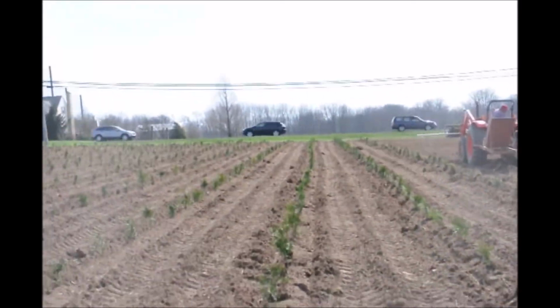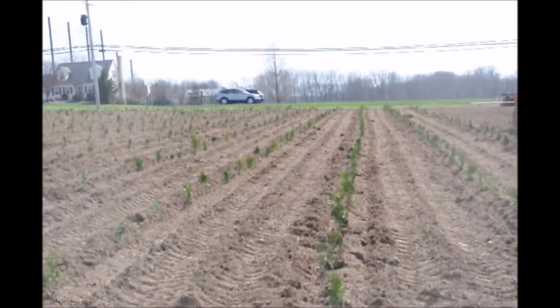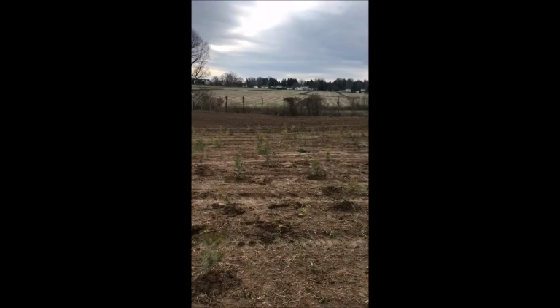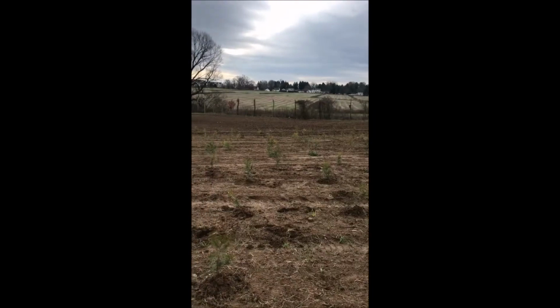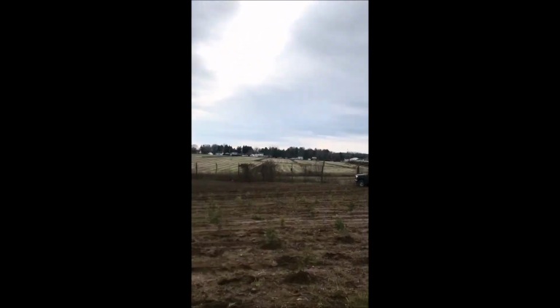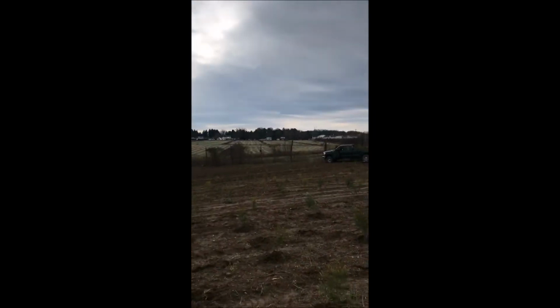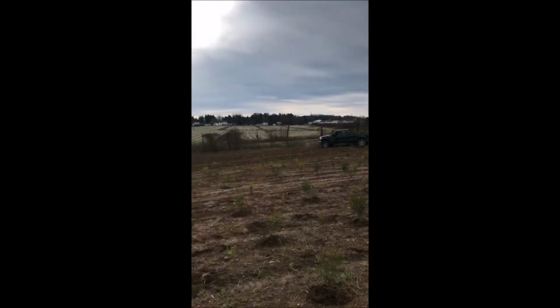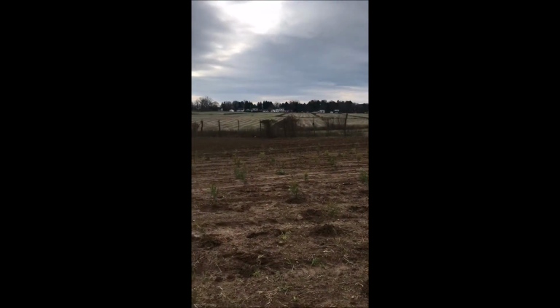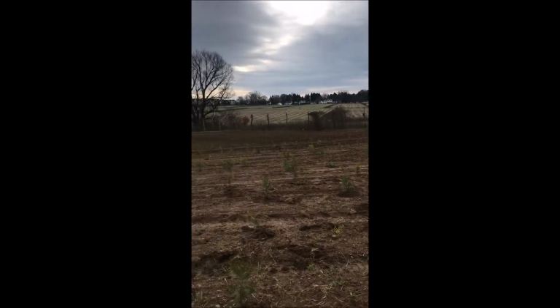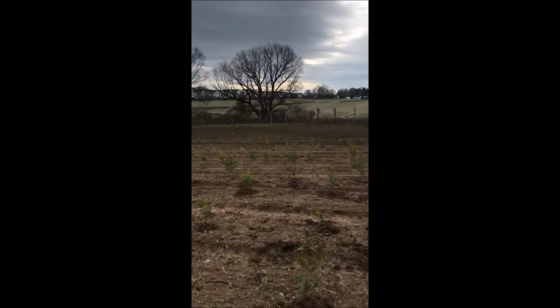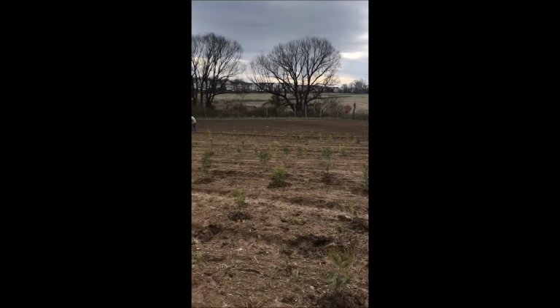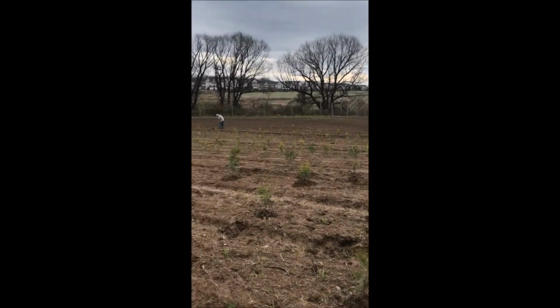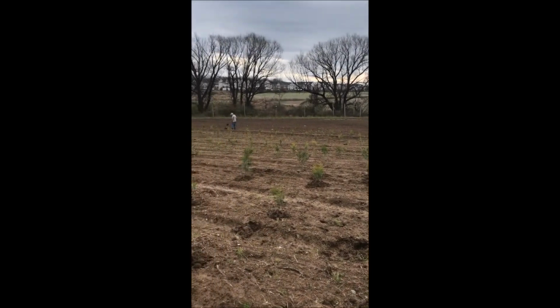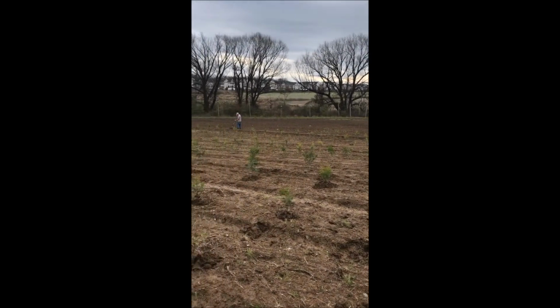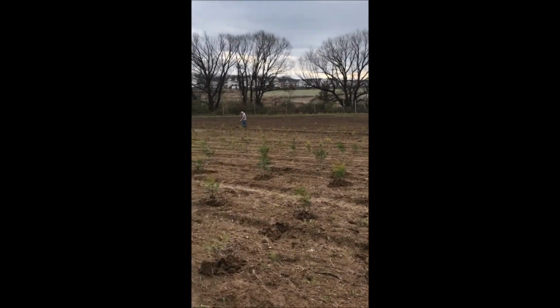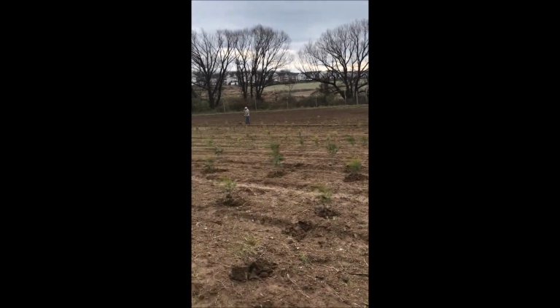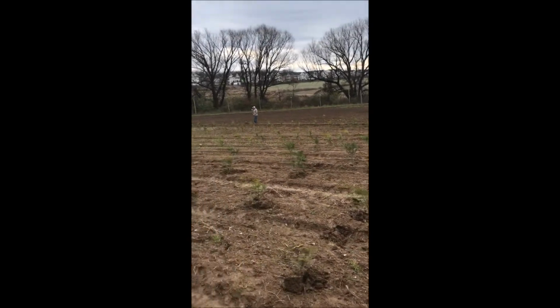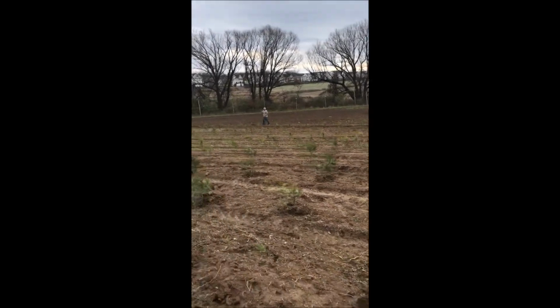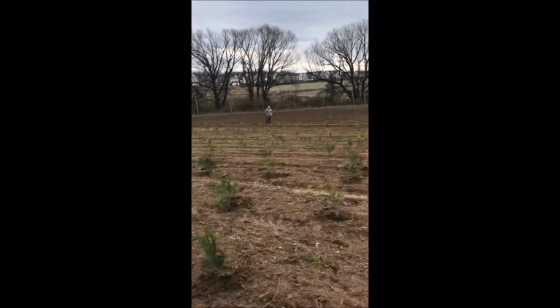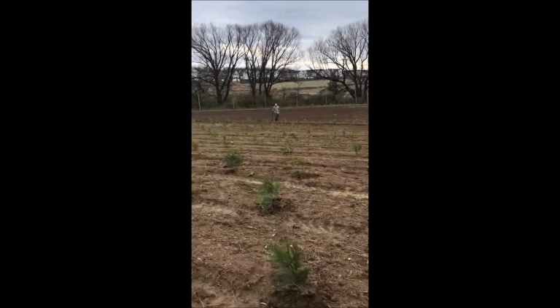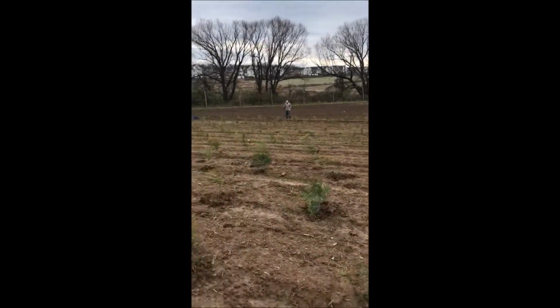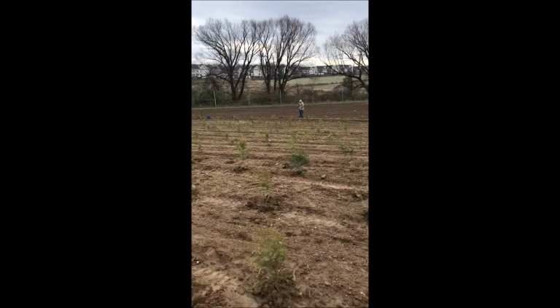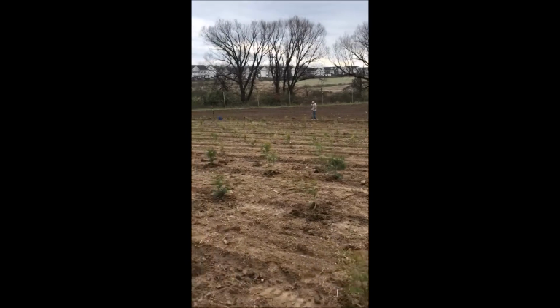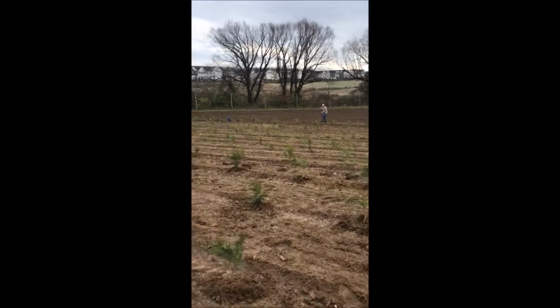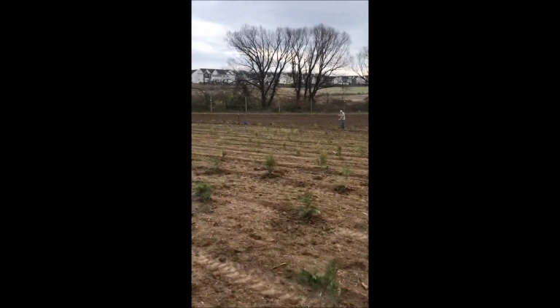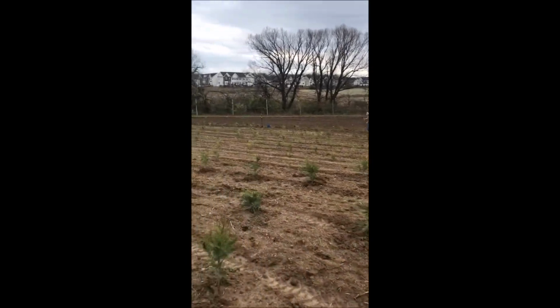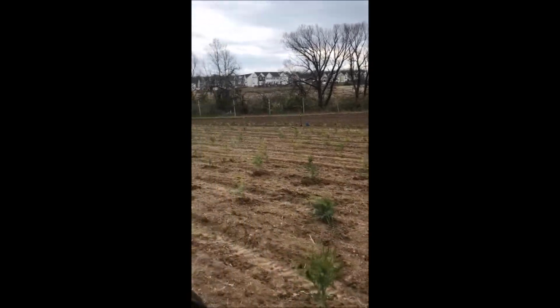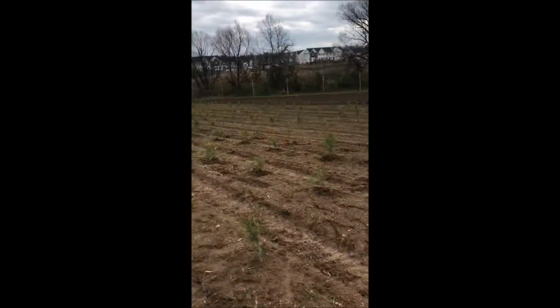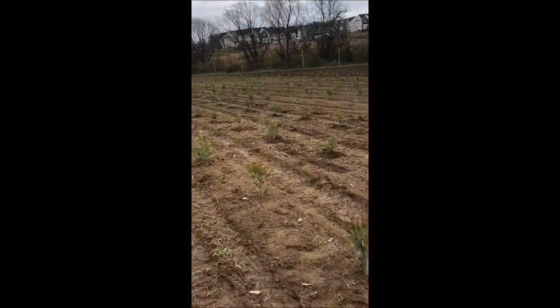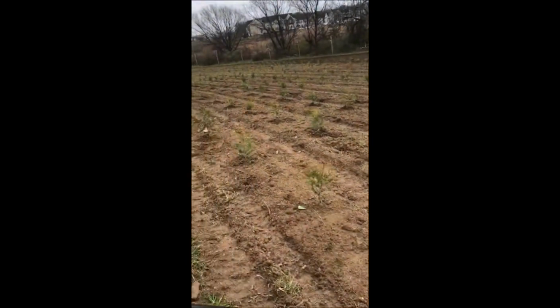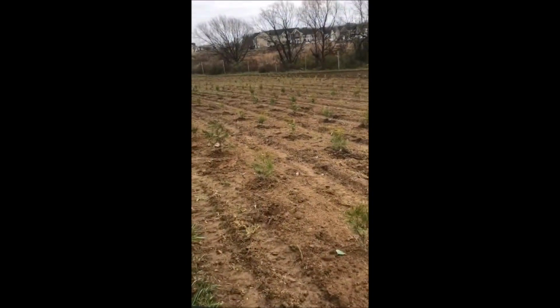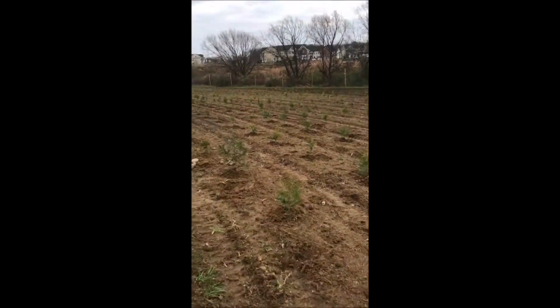Another method we use when it's a little wetter soil and a little harder to work is we do it by hand. We just go along with a string, mark the land, and then put a plant about every five feet.